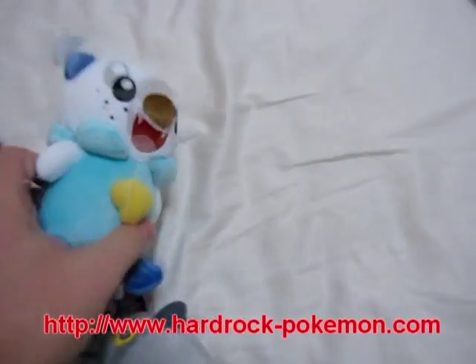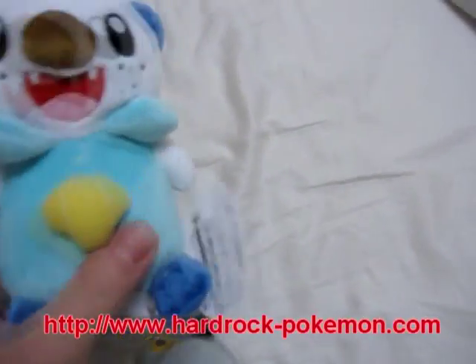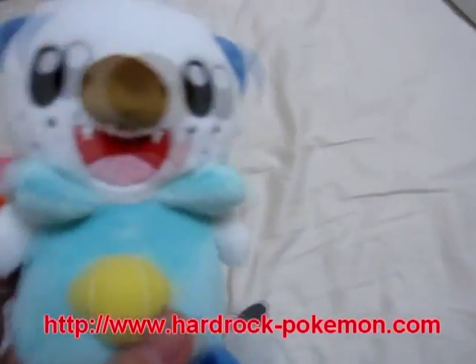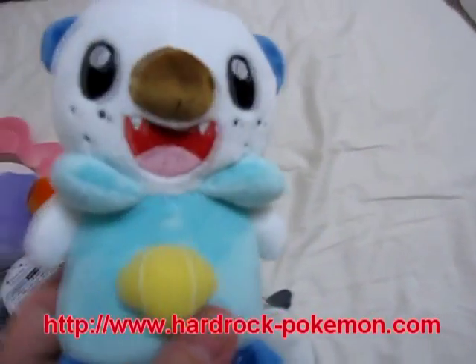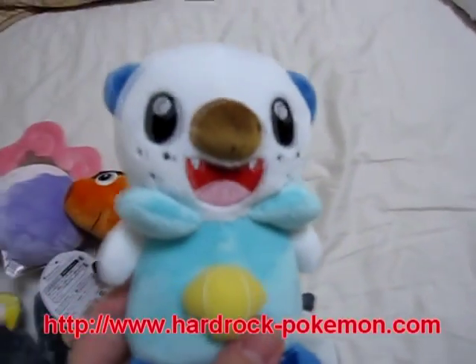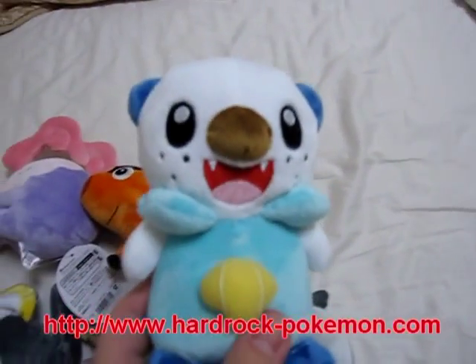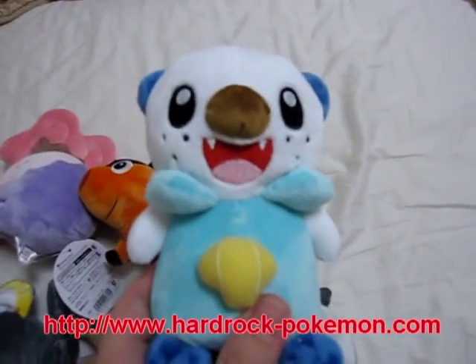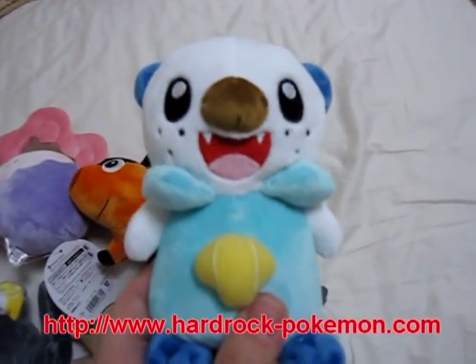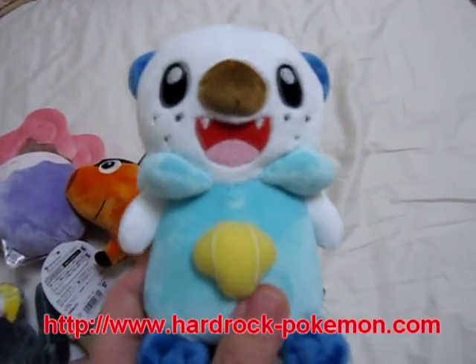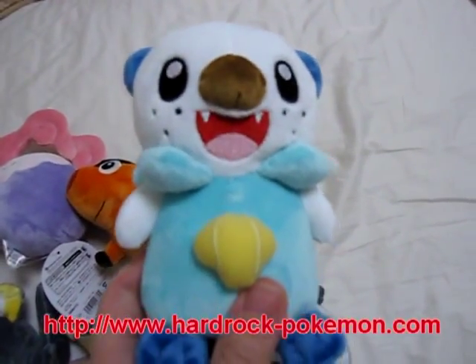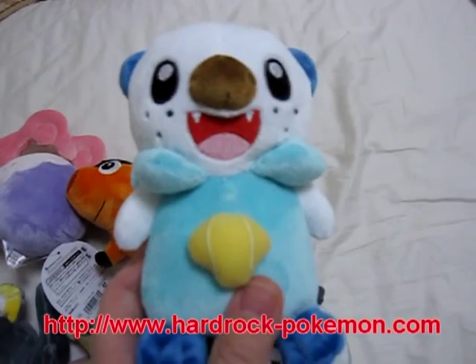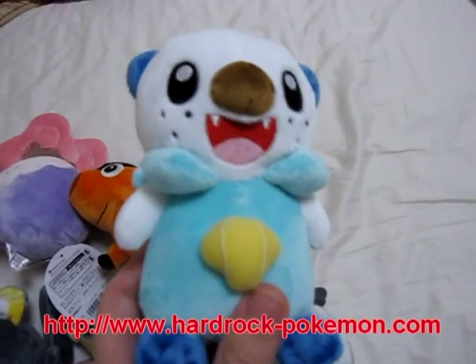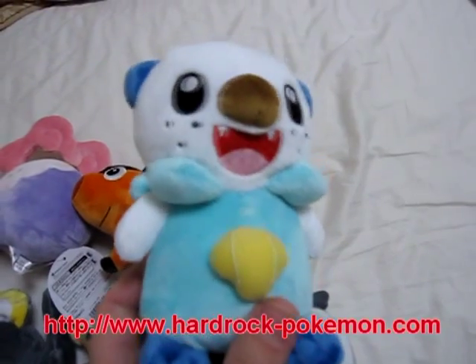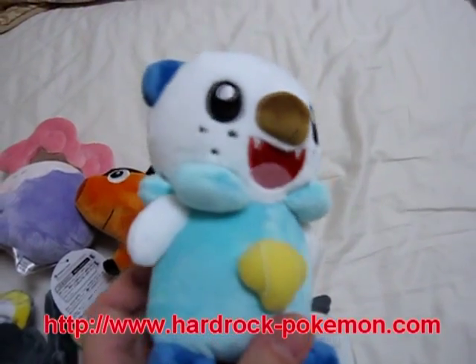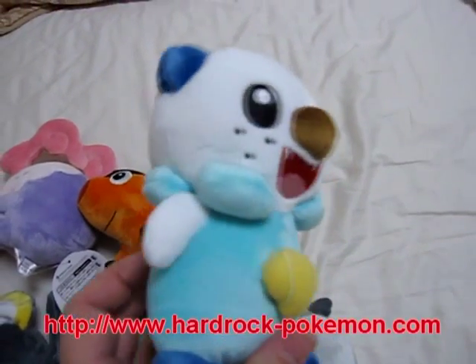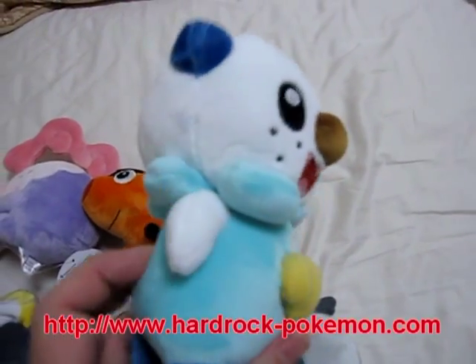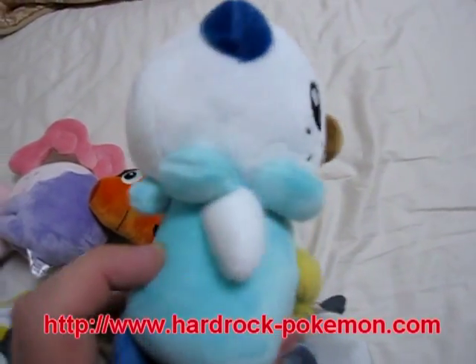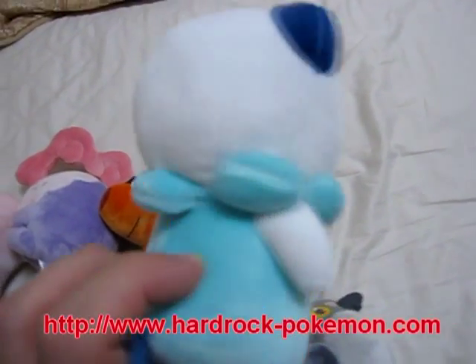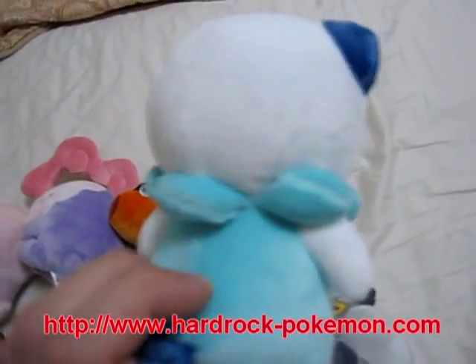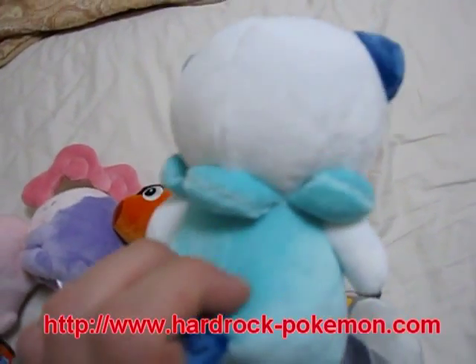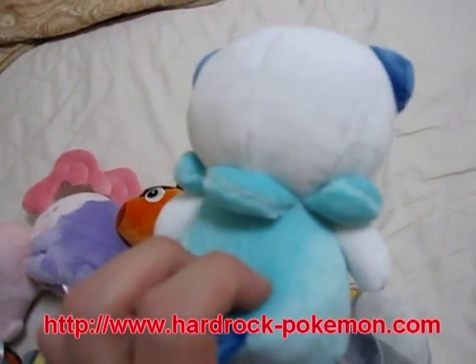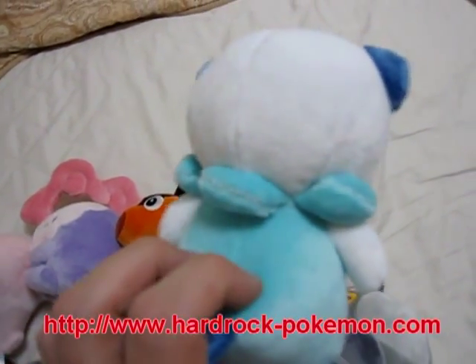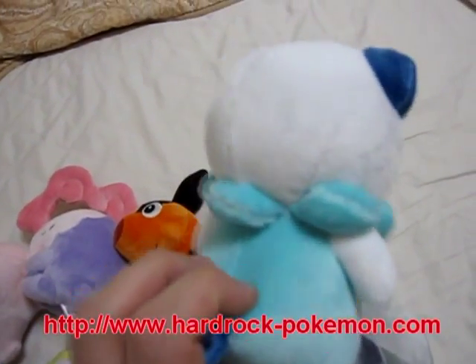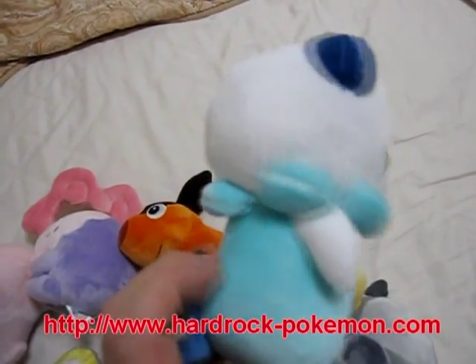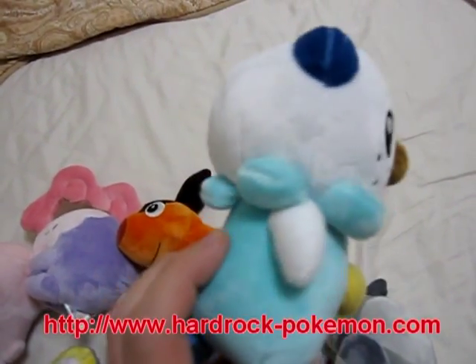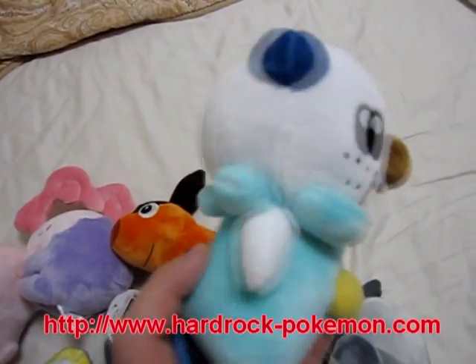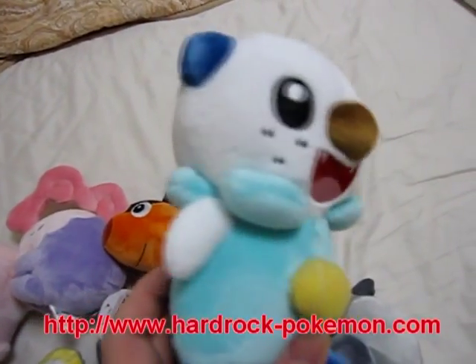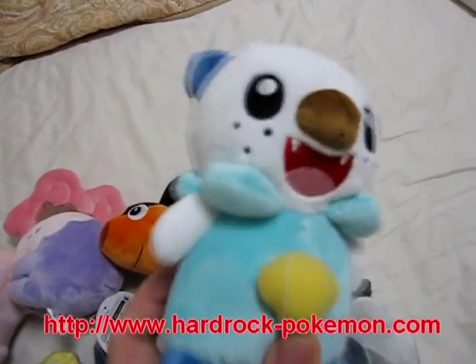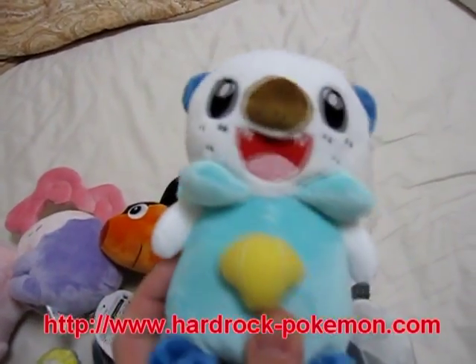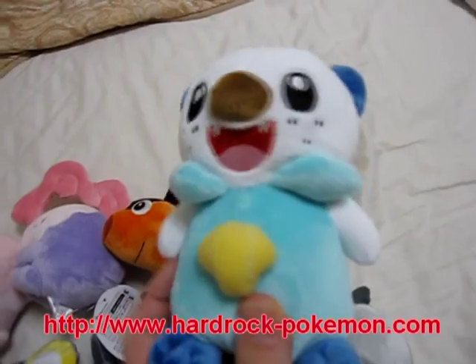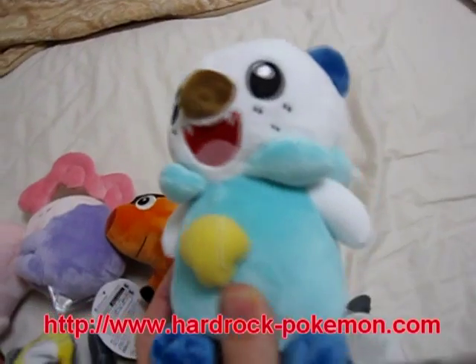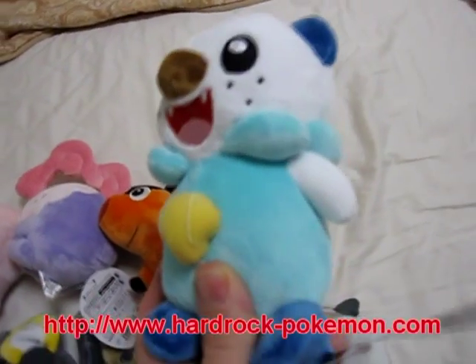And last is Mijumaru. Not quite sure what he is either, but he's also quite popular.